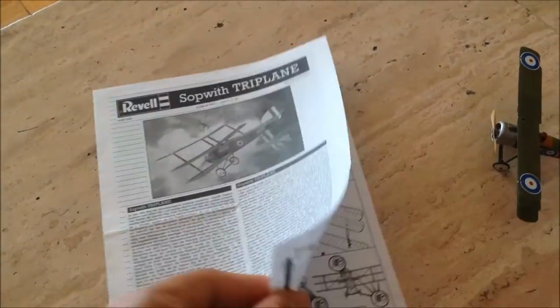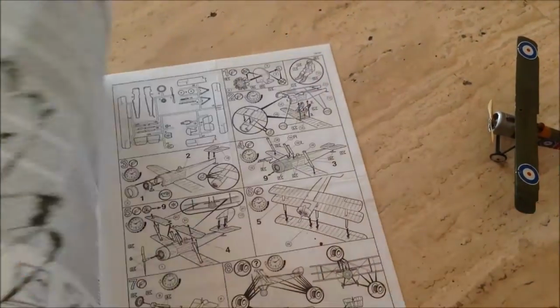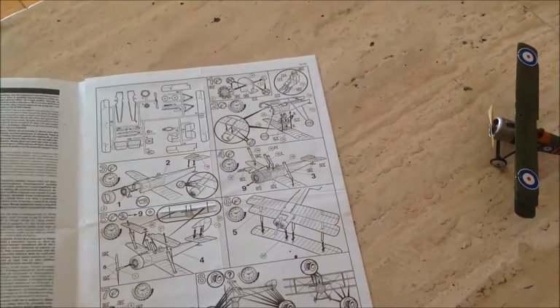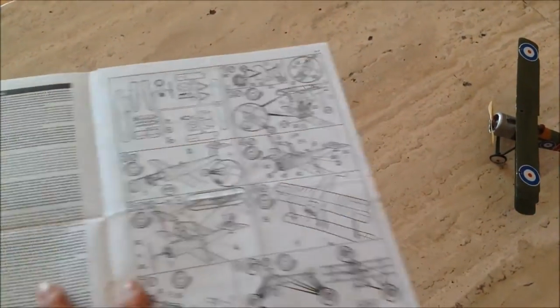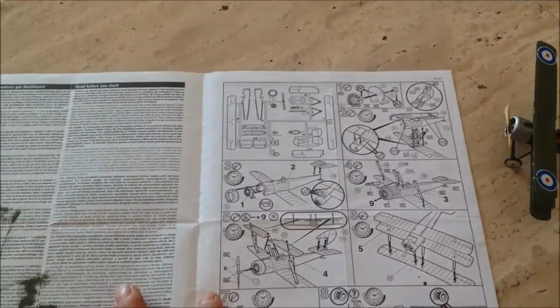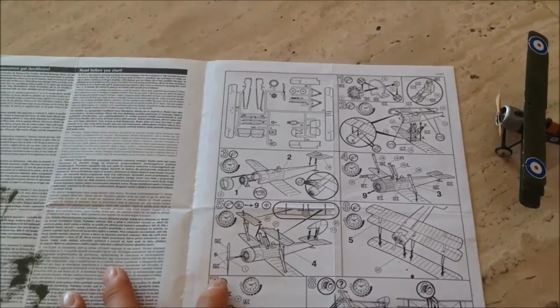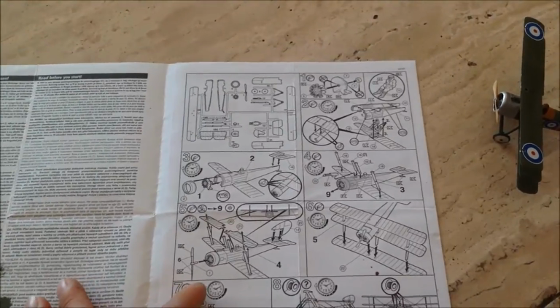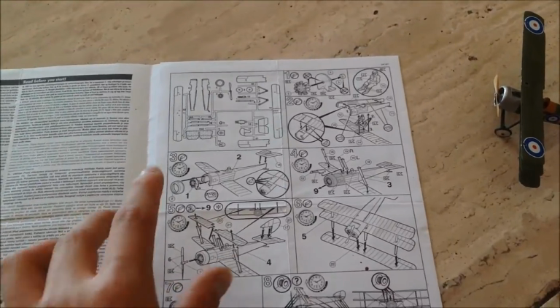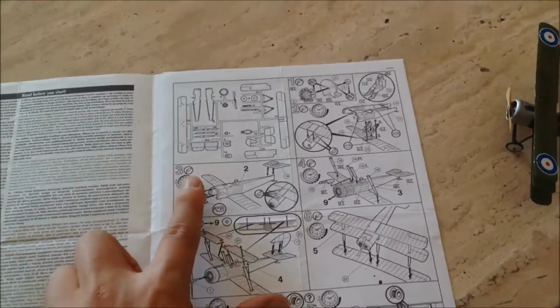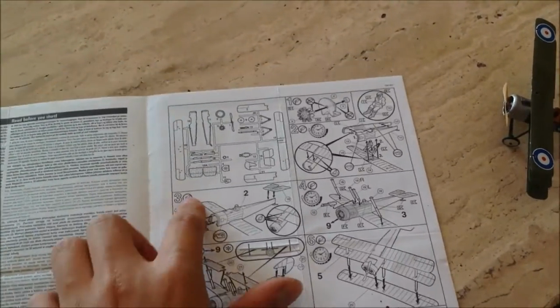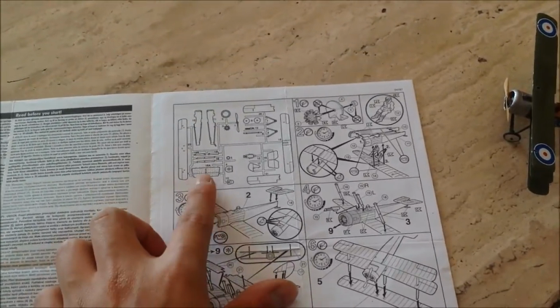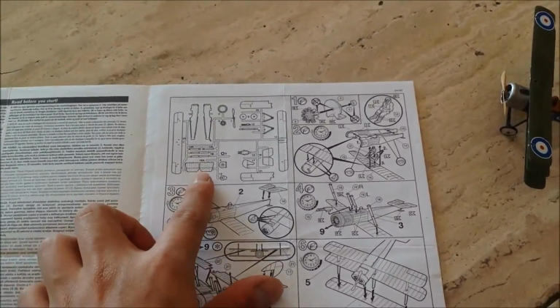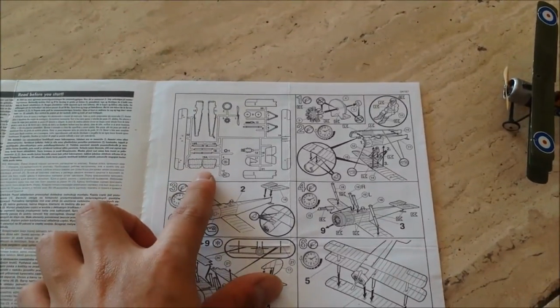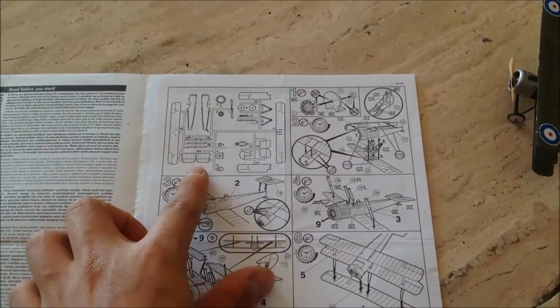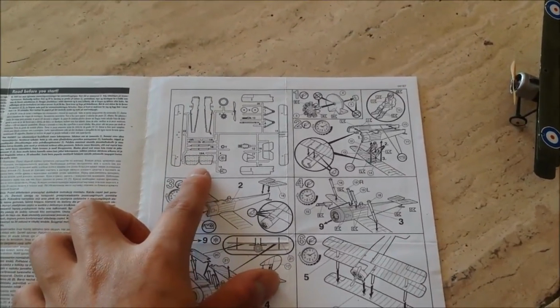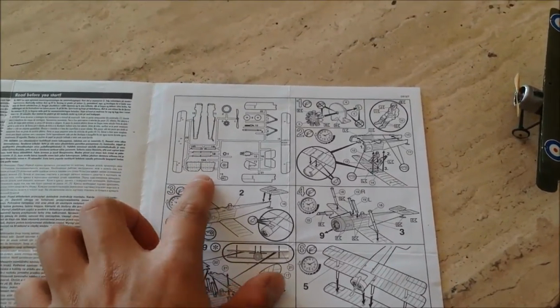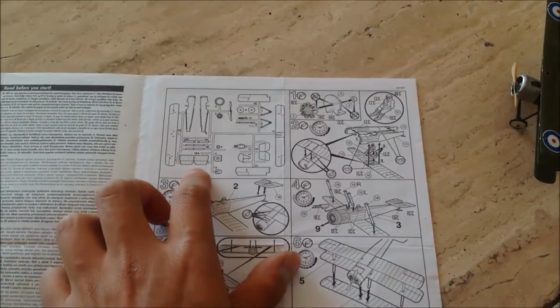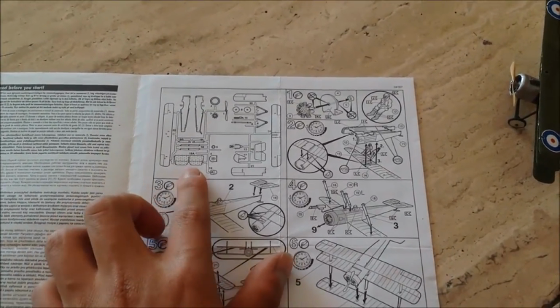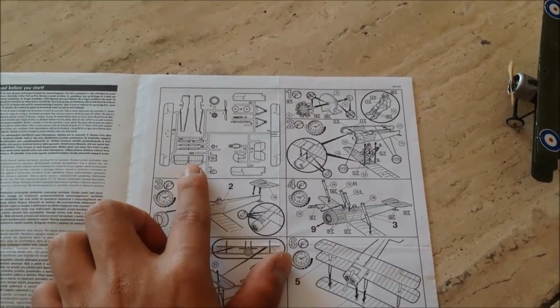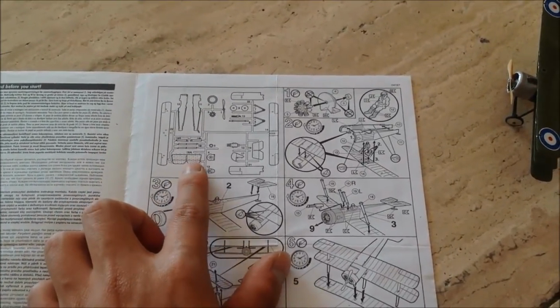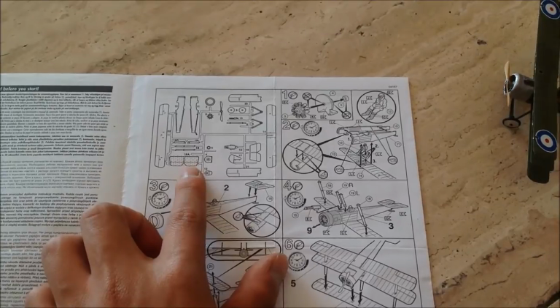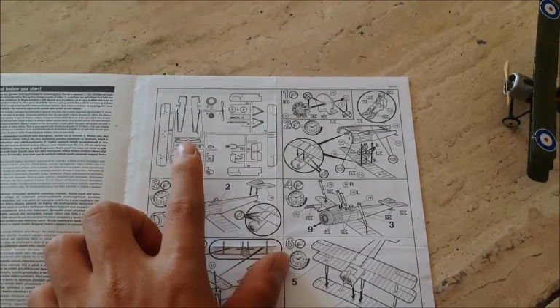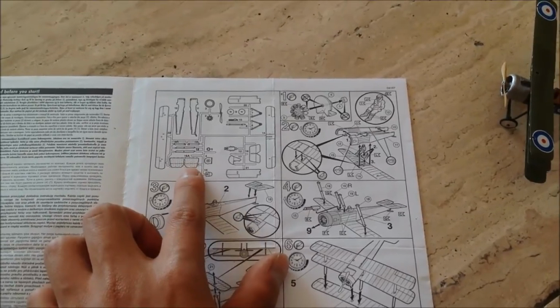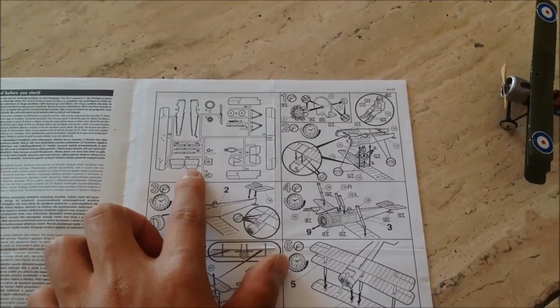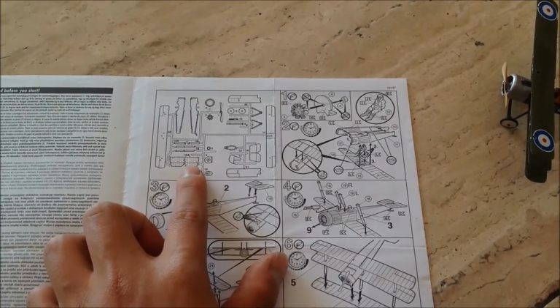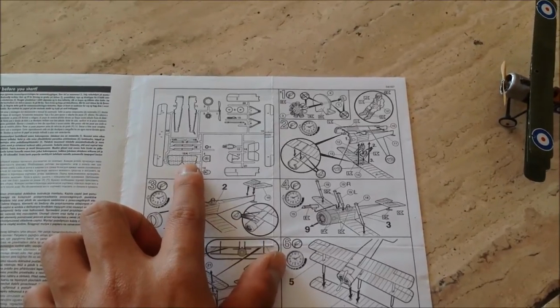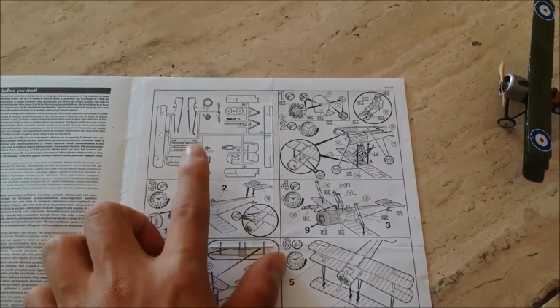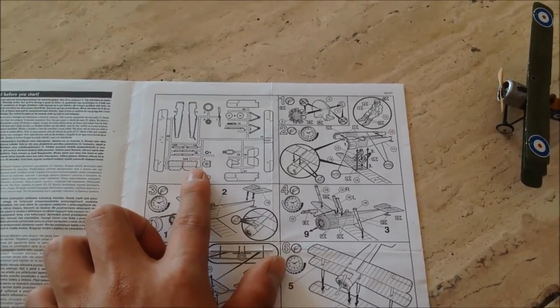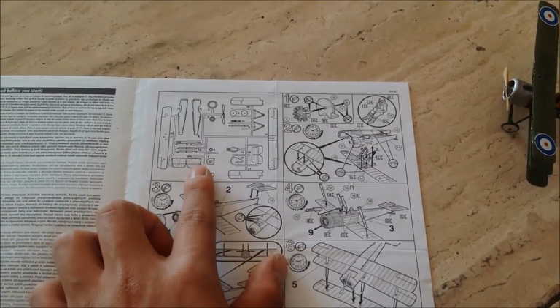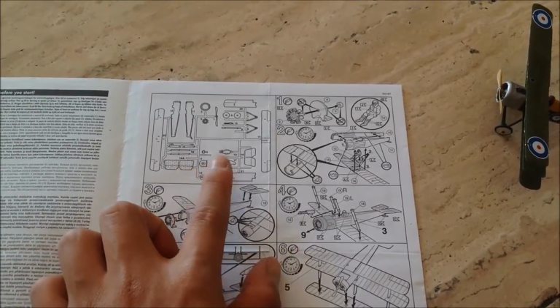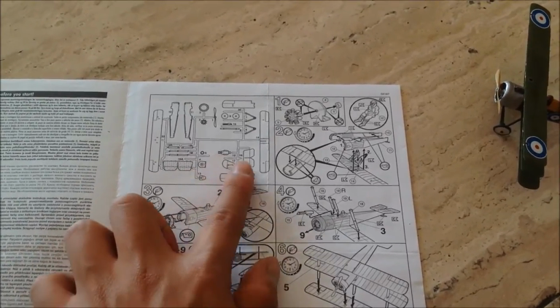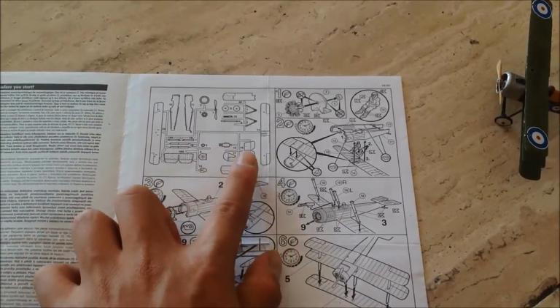It opens like this way - triptych. Here we've got the map, the parts map as I say. As you can see here, we don't need this part, this tail - we have this one instead.